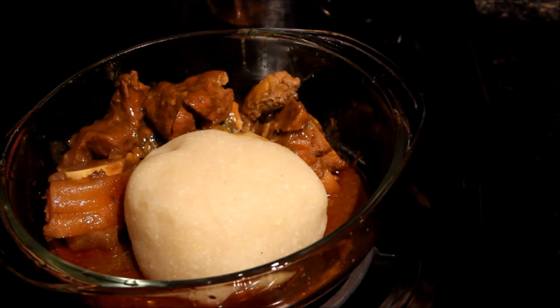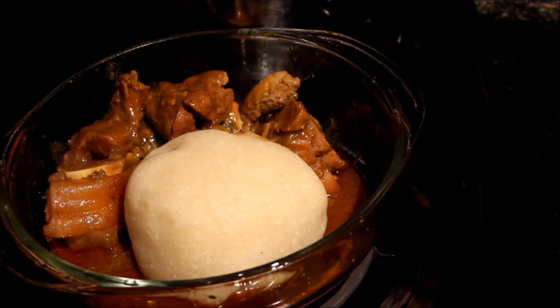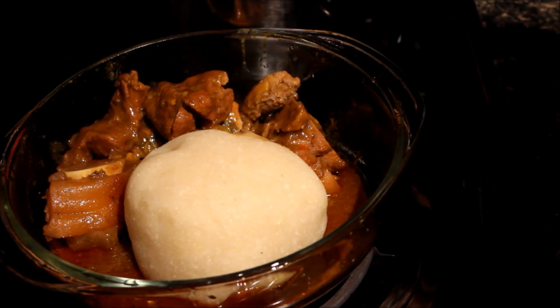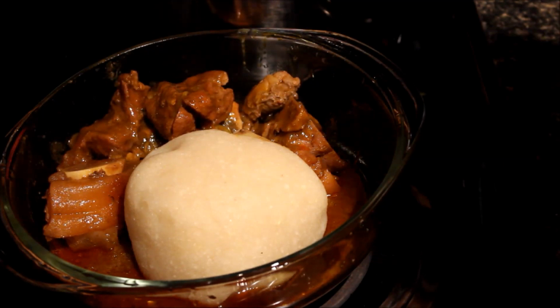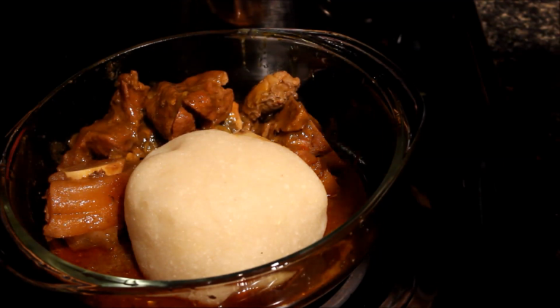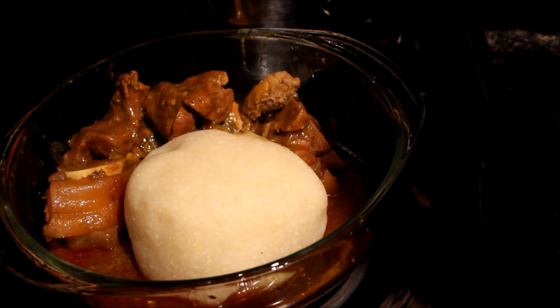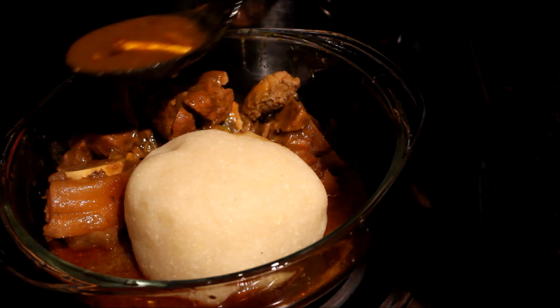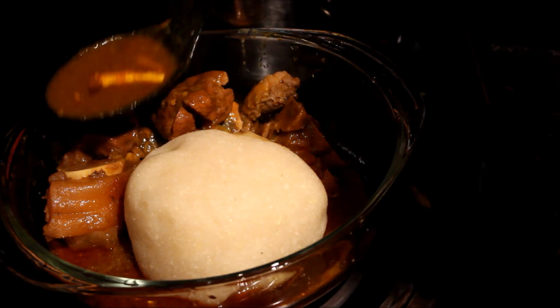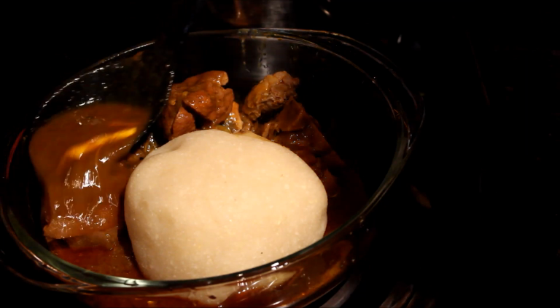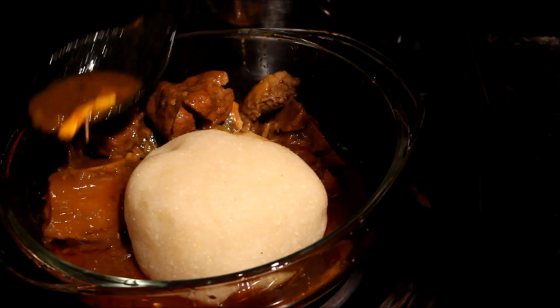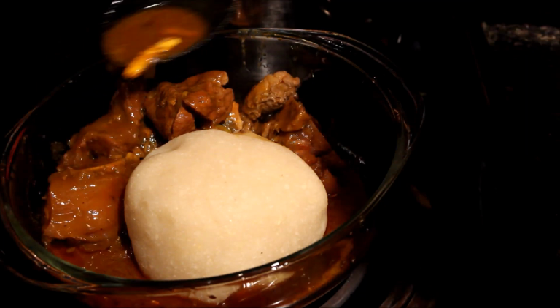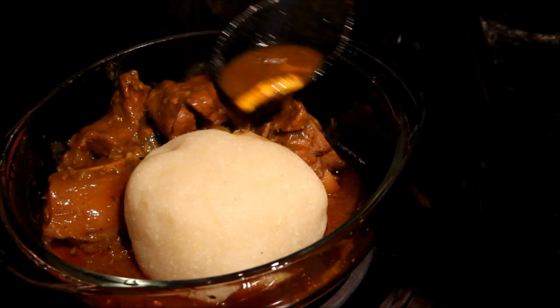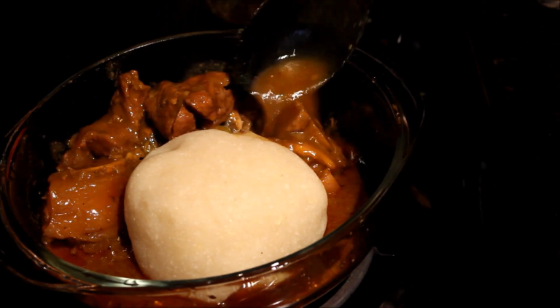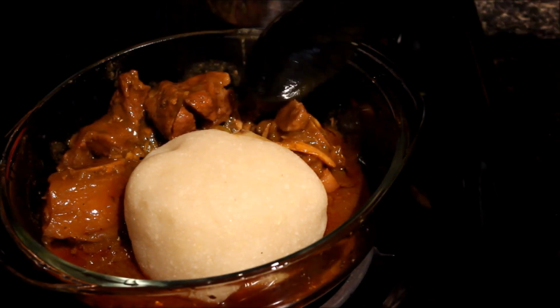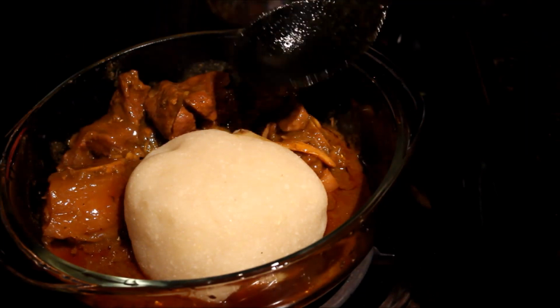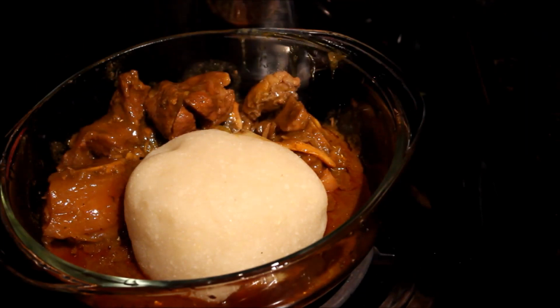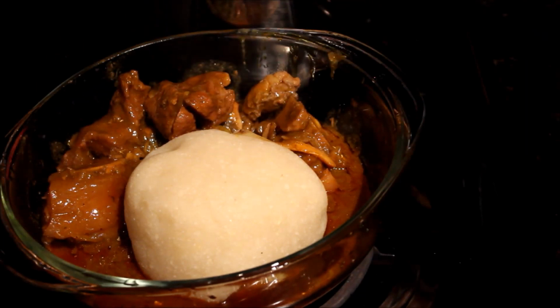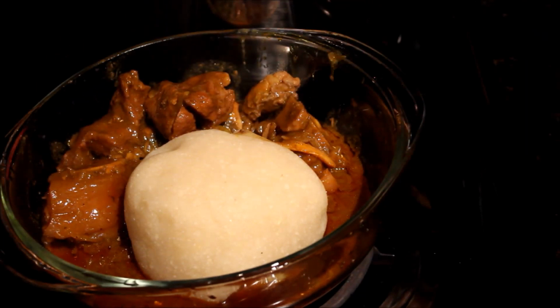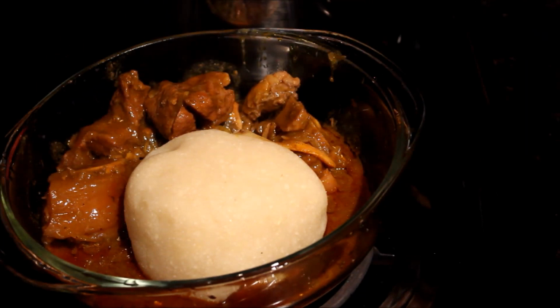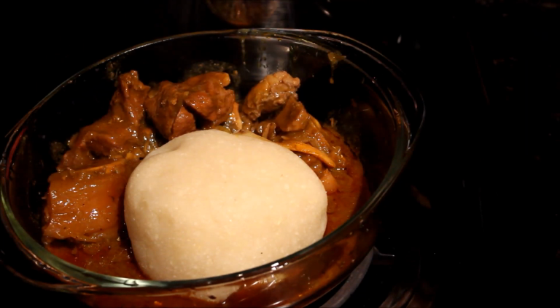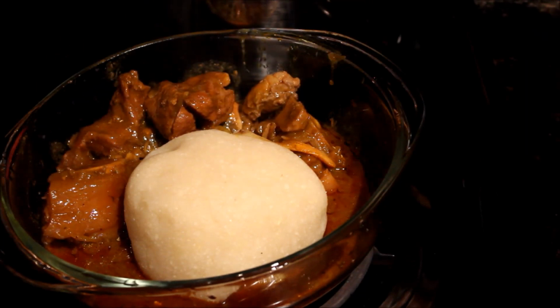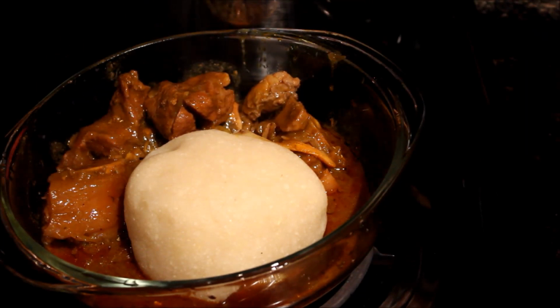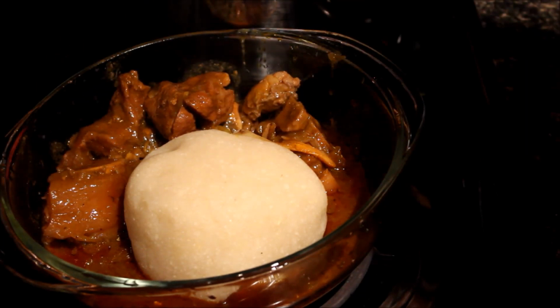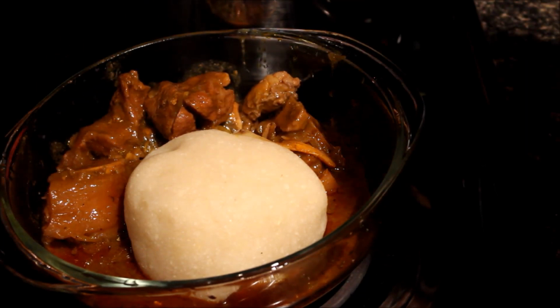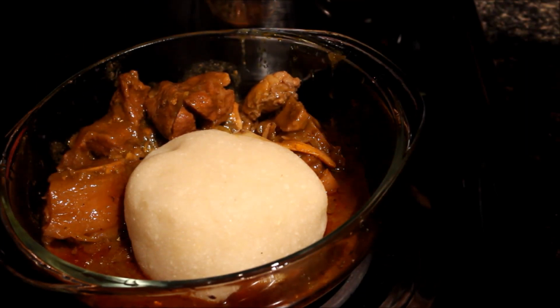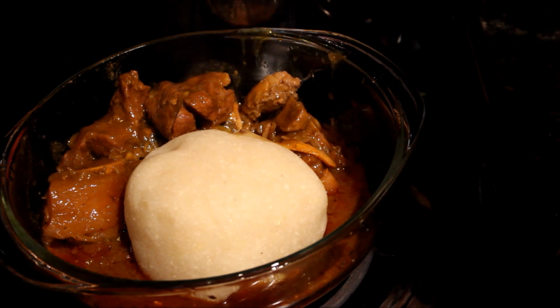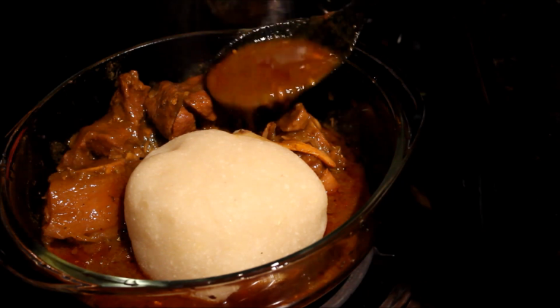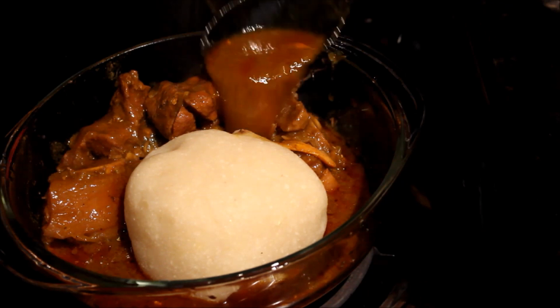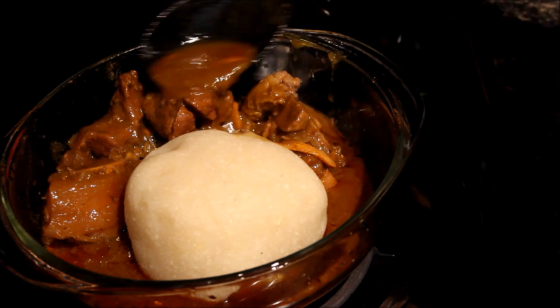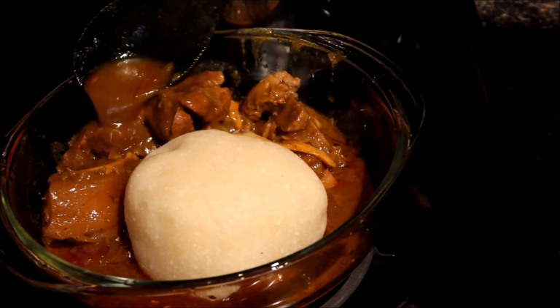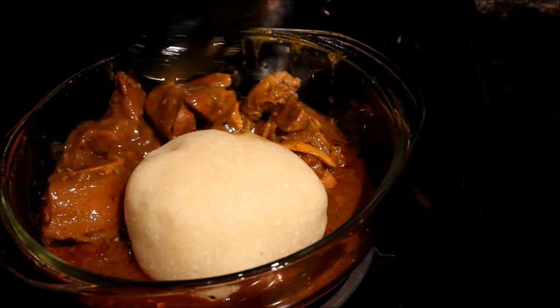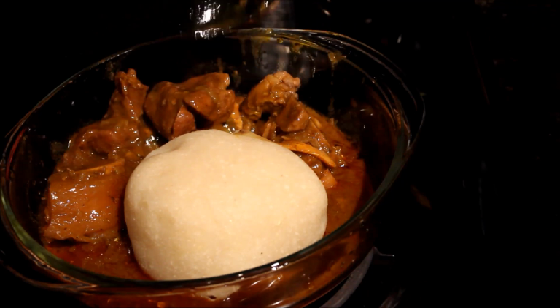Stress-free and the soup is looking amazing guys, very yummy!